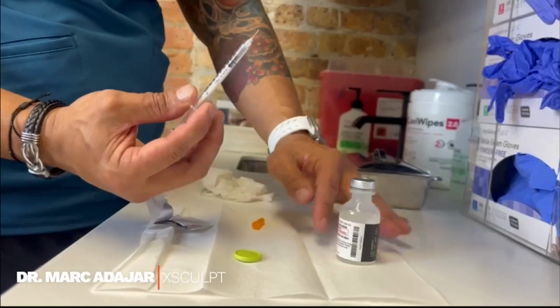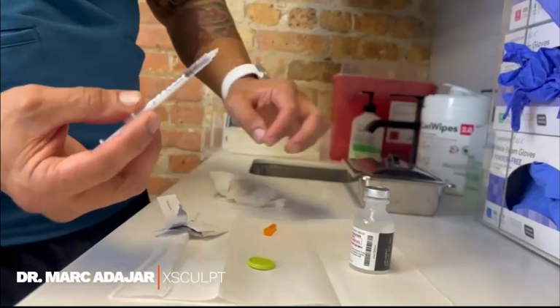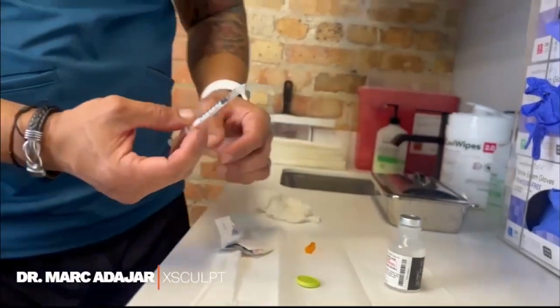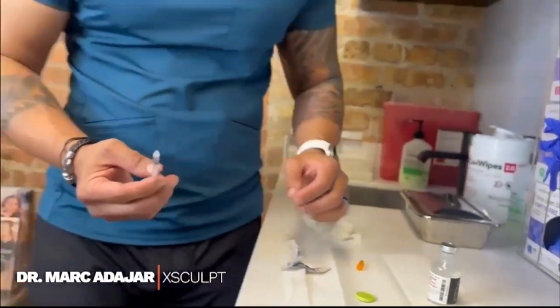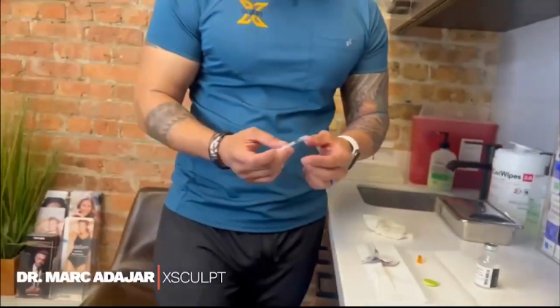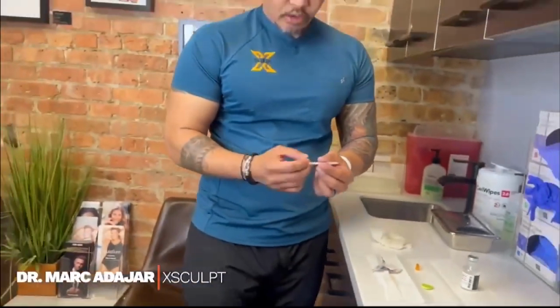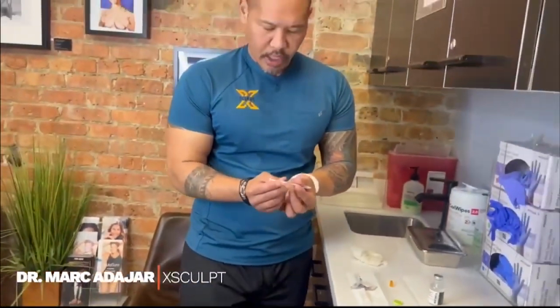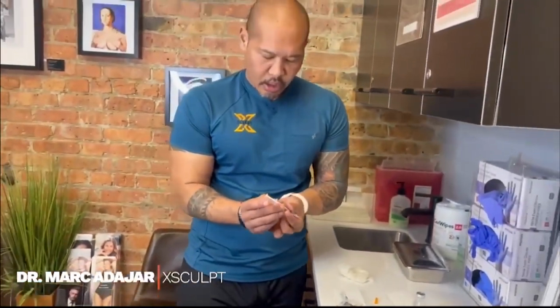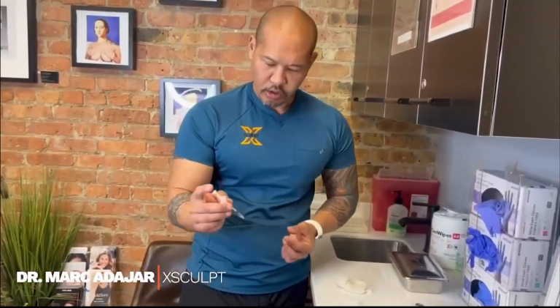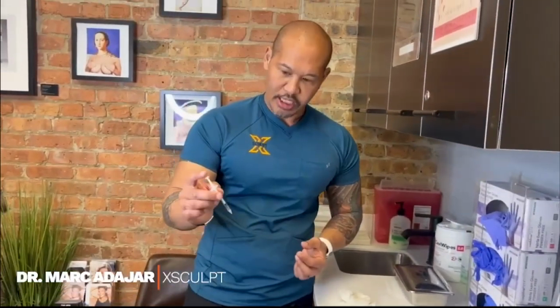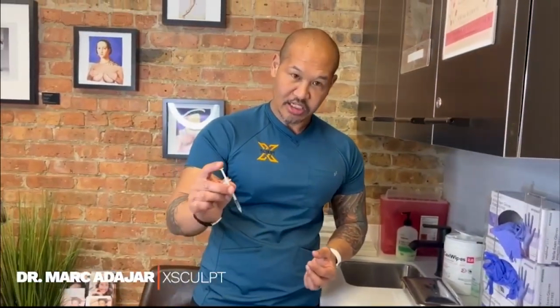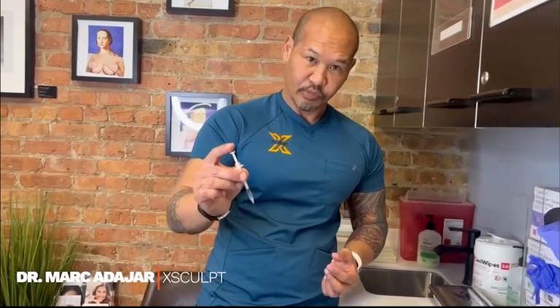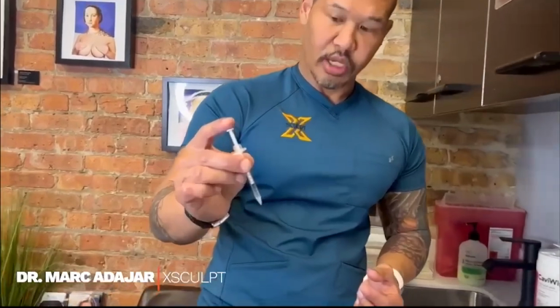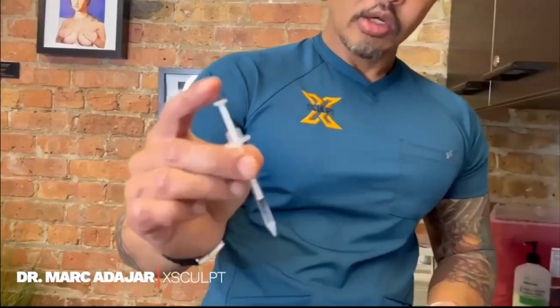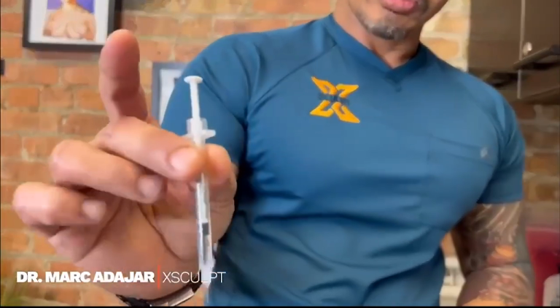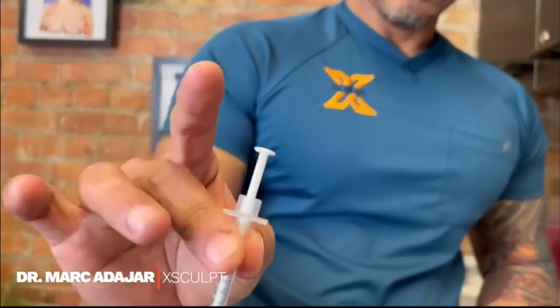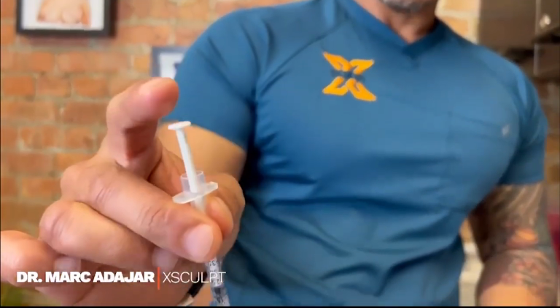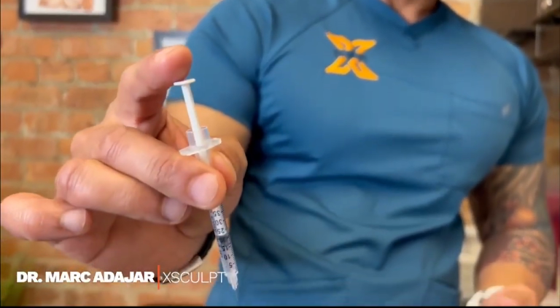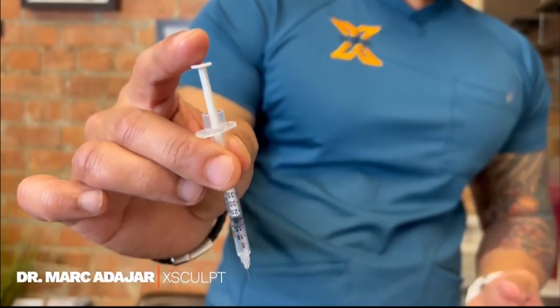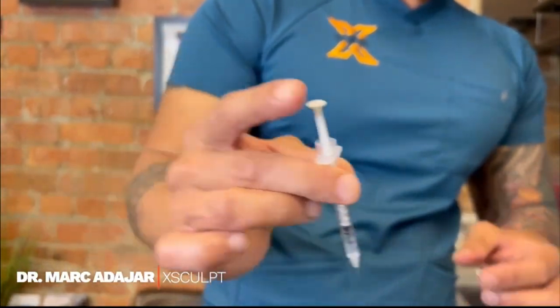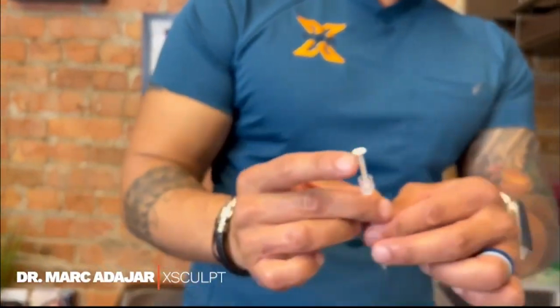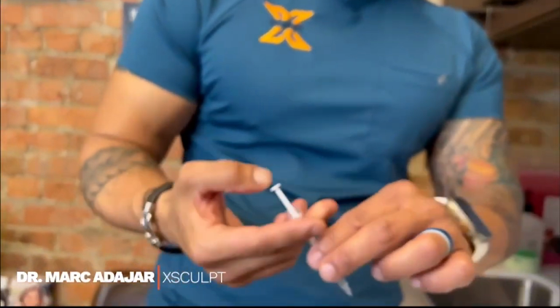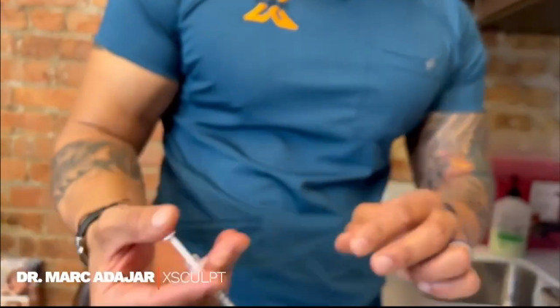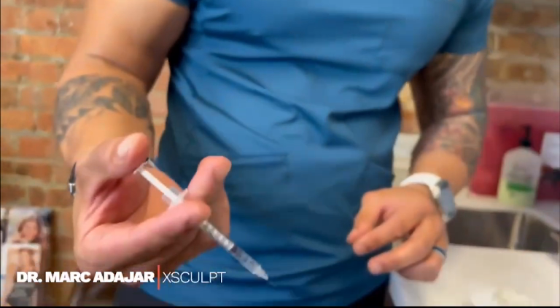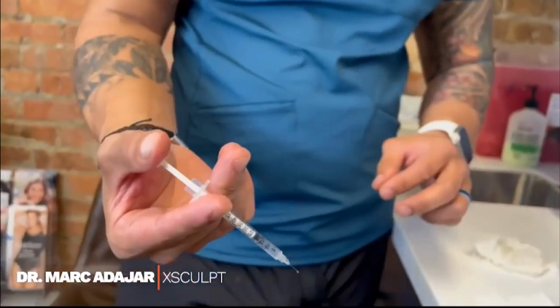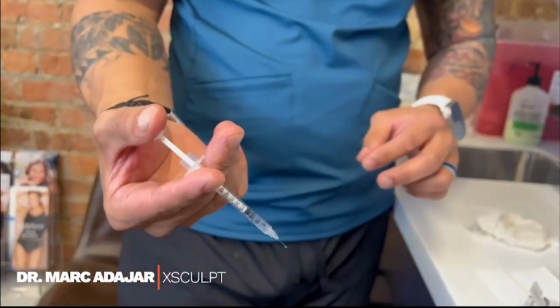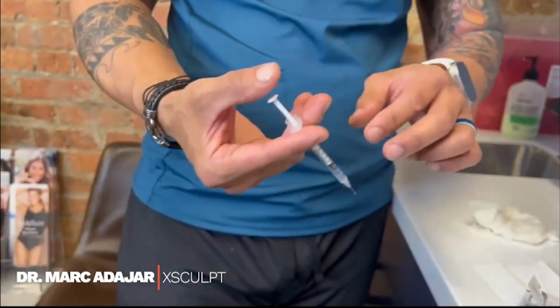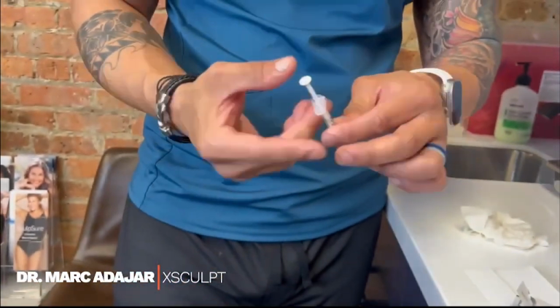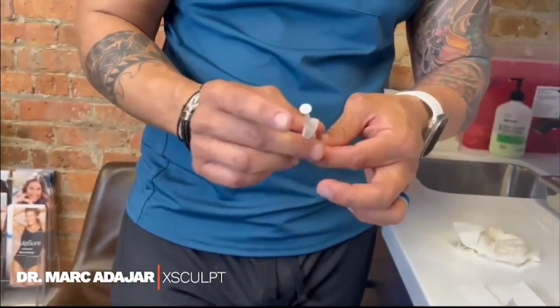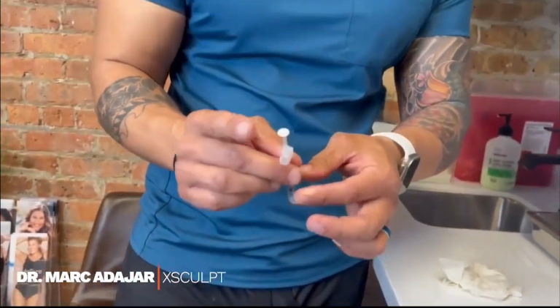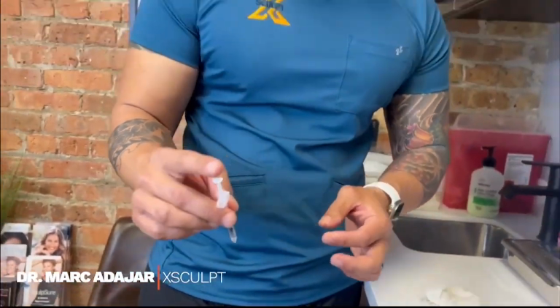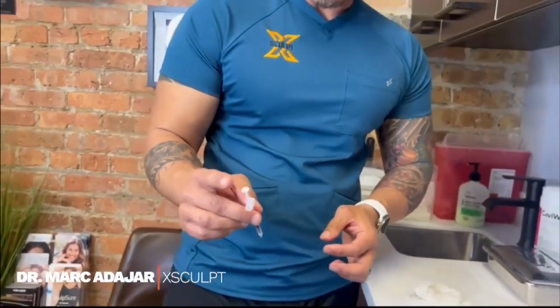When it comes to injecting, I recommend you hold it kind of like this — with your two fingers and then push down like this. You can also alternatively hold it this other way. Personally, I find it easier to do it the first way.